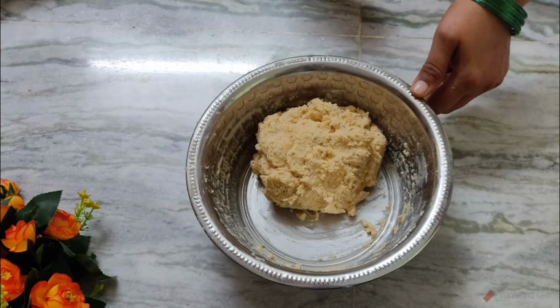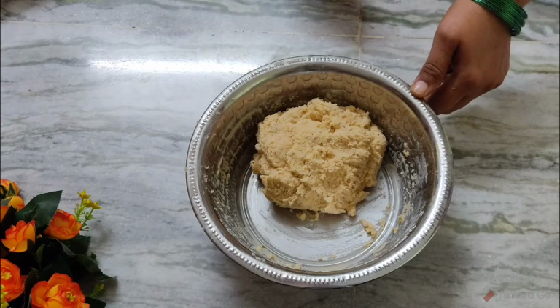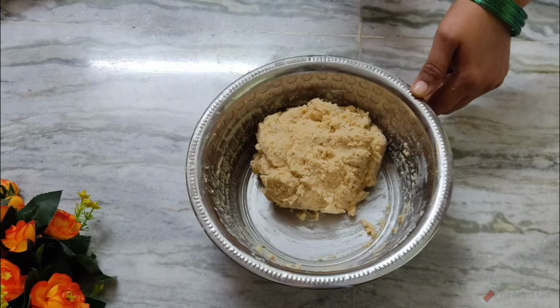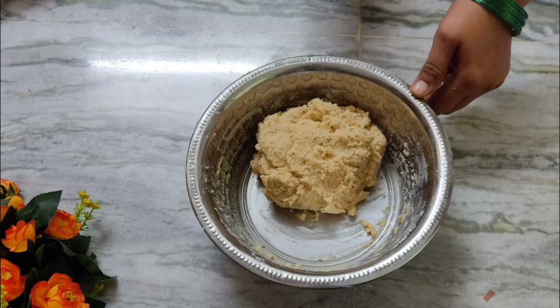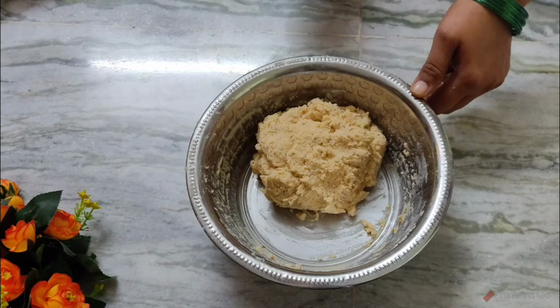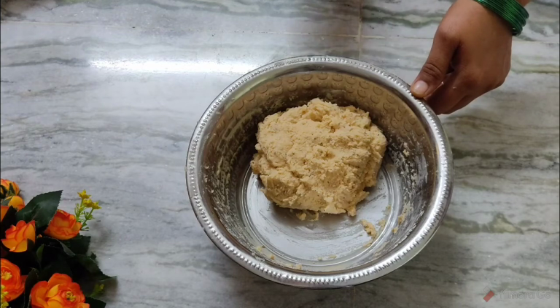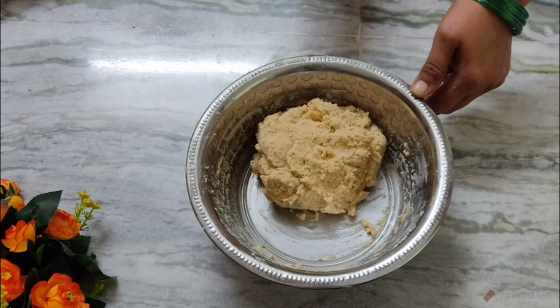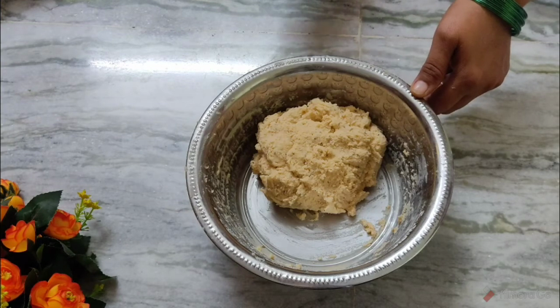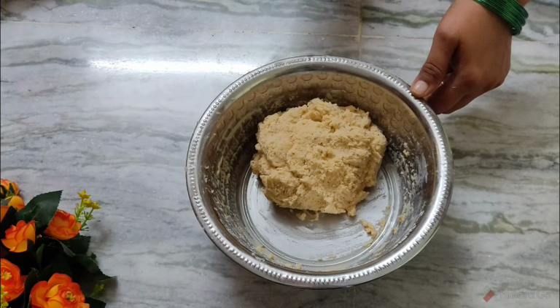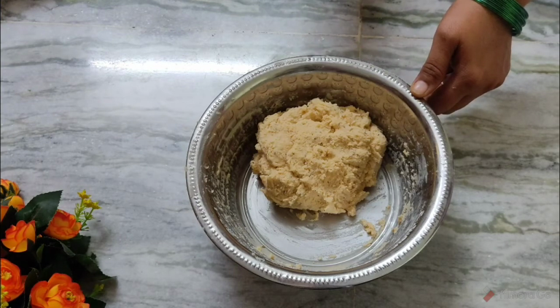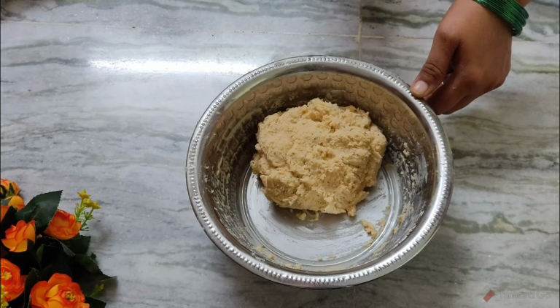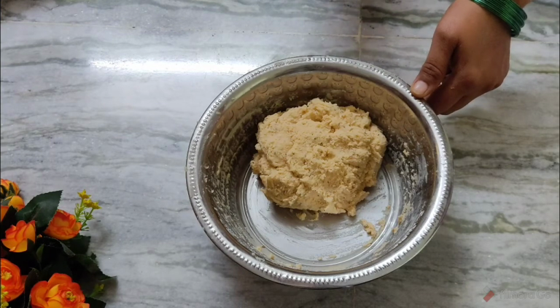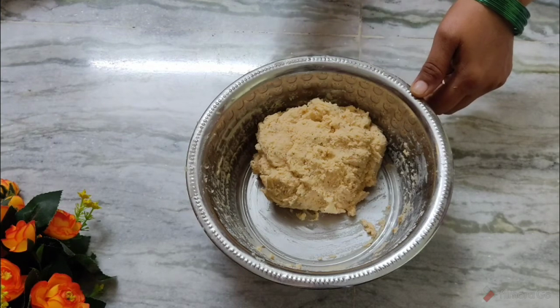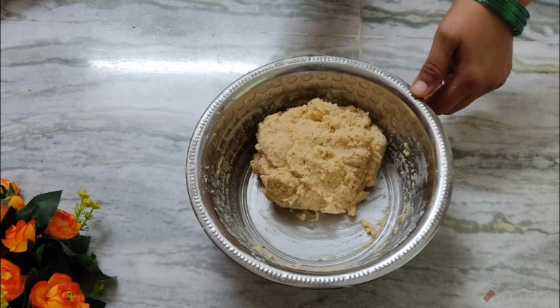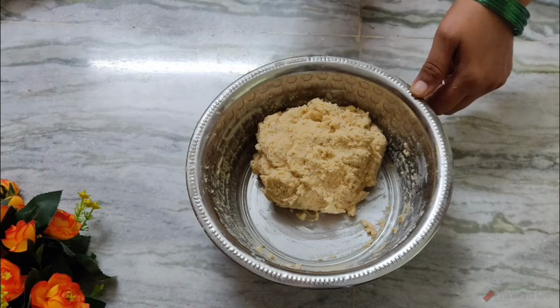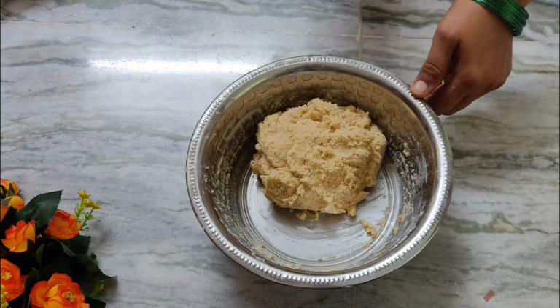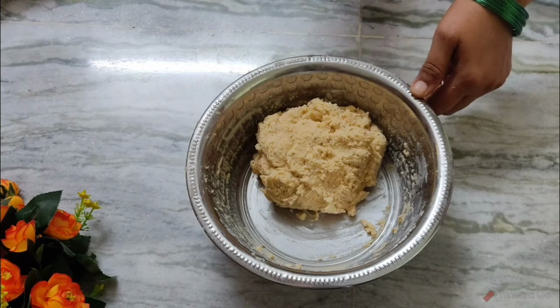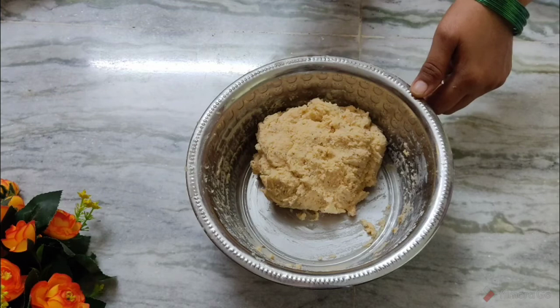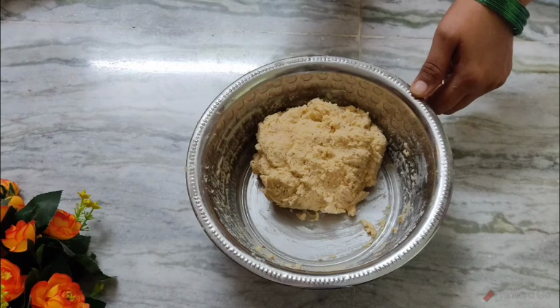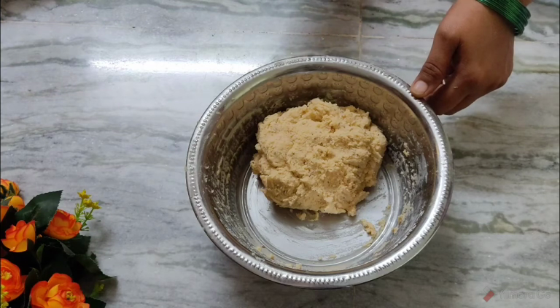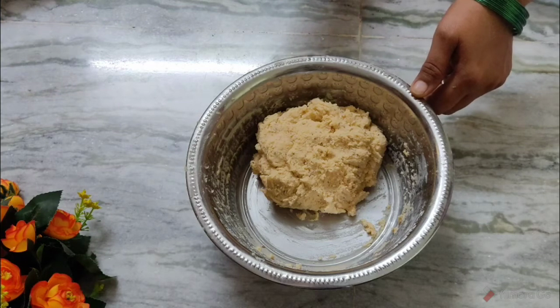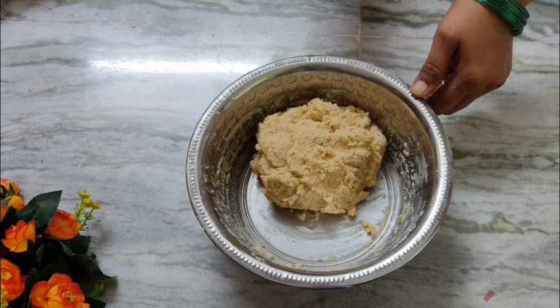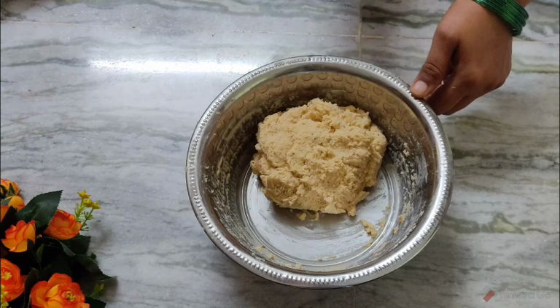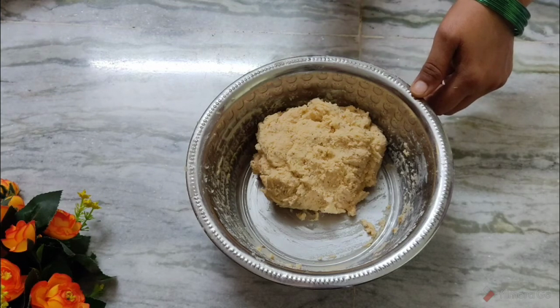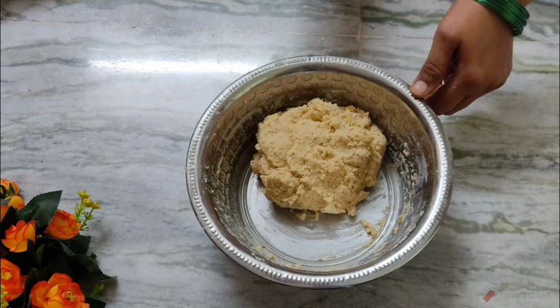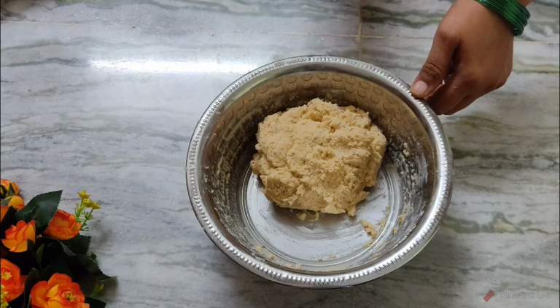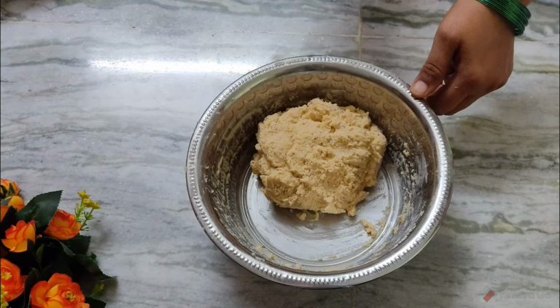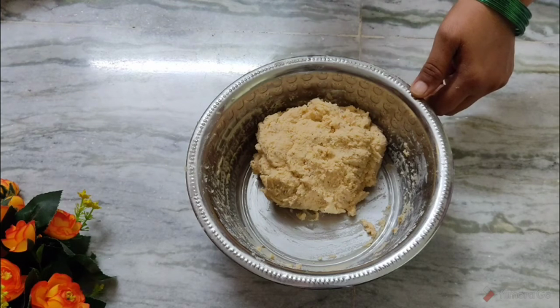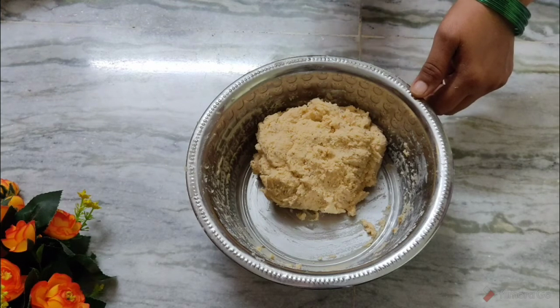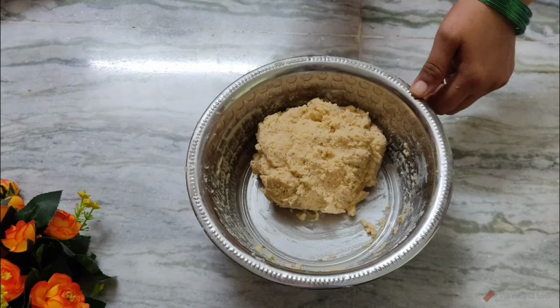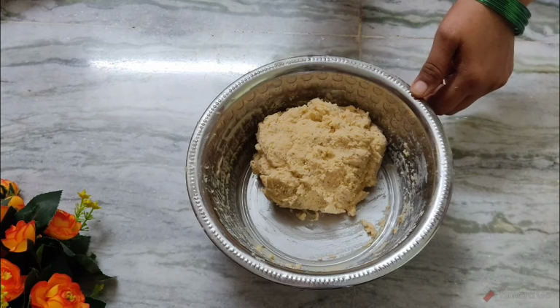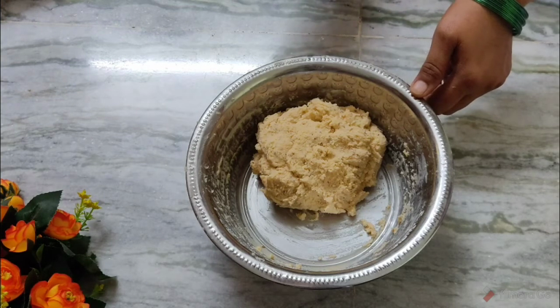Add a little salt and ingredients. Then we will make water and cook the chakras. We will fry the chakras perfectly. We will make it easy.